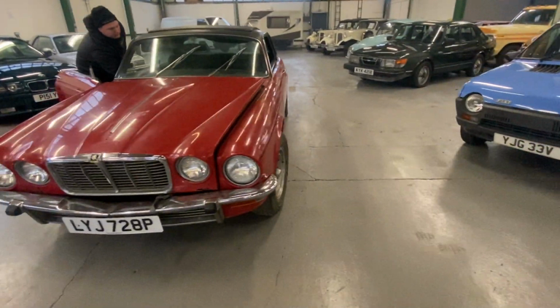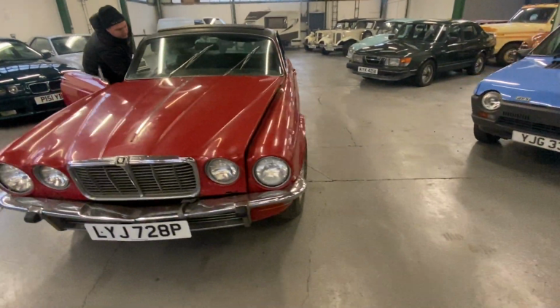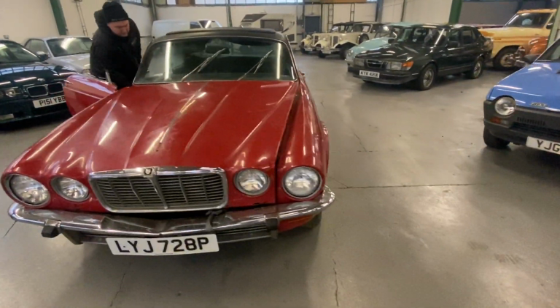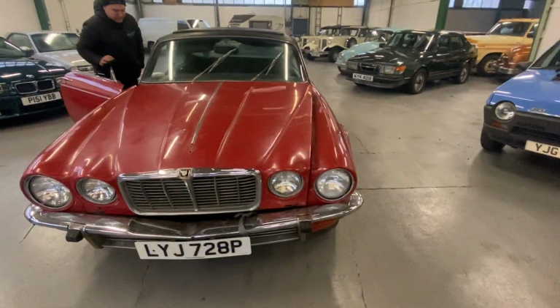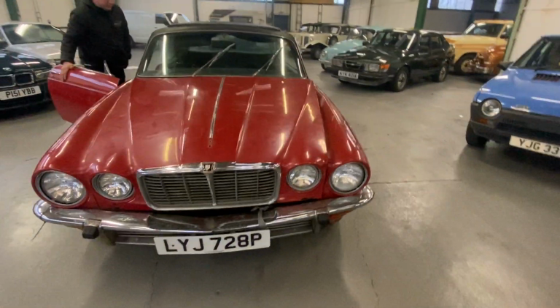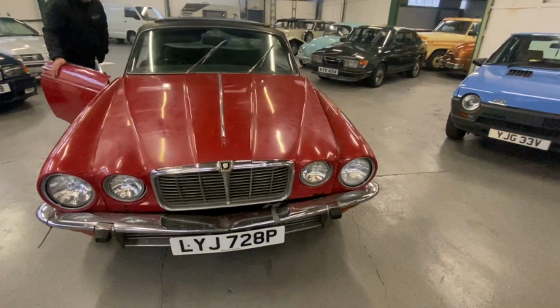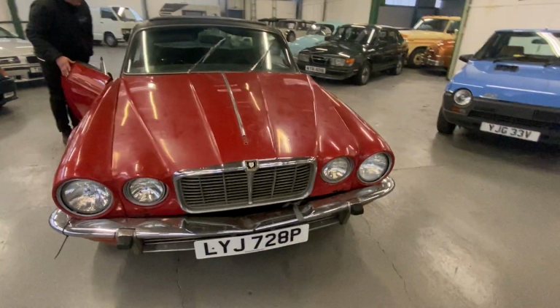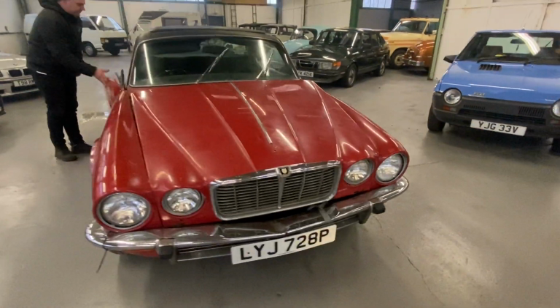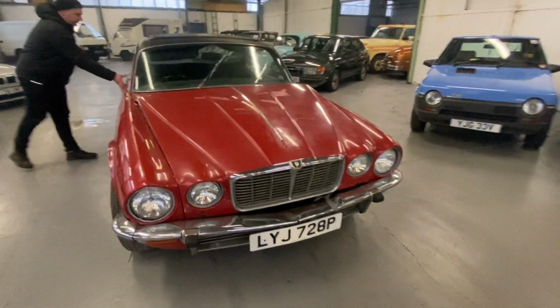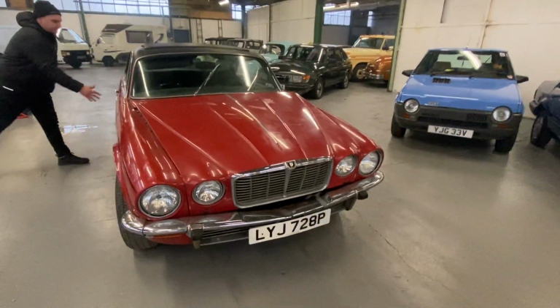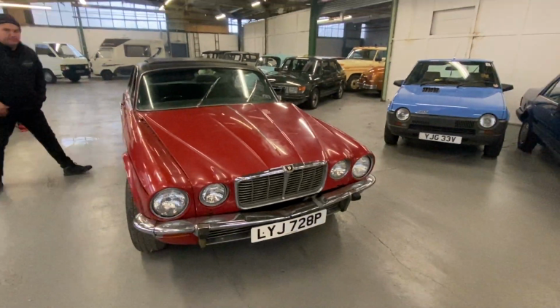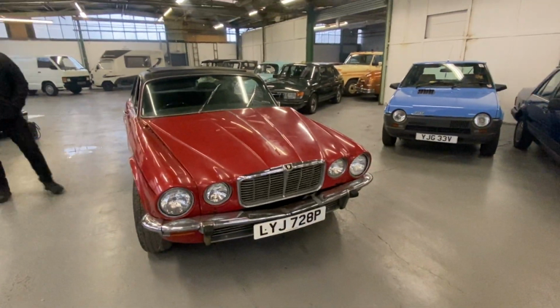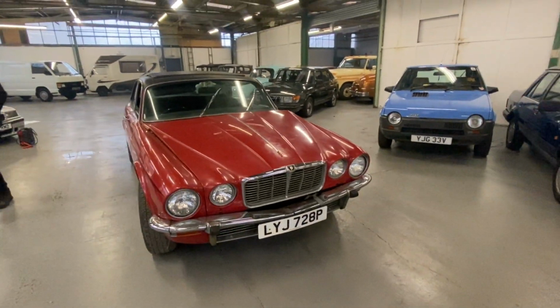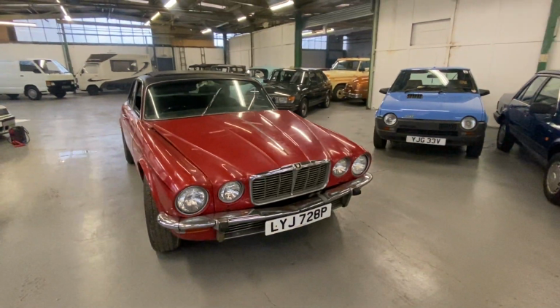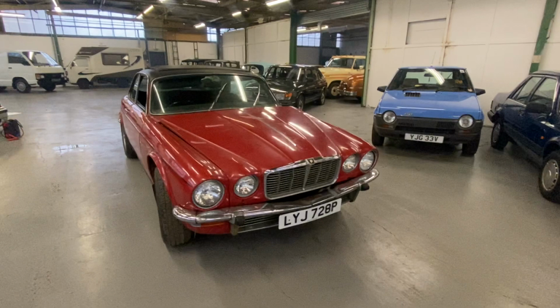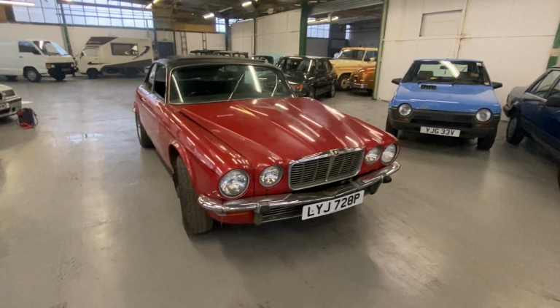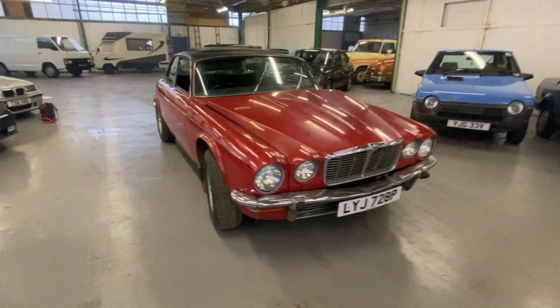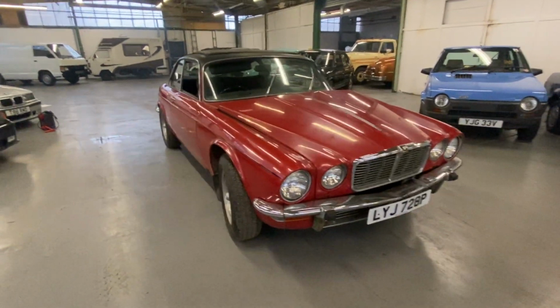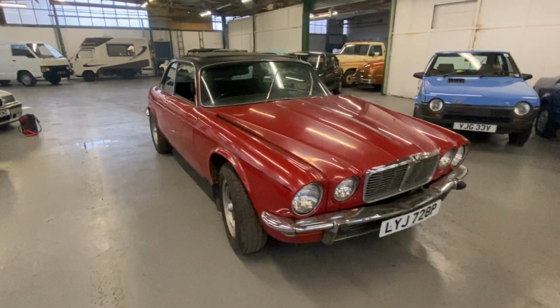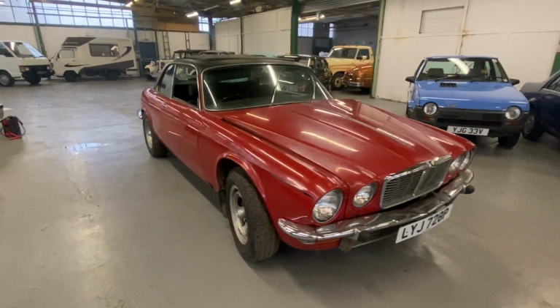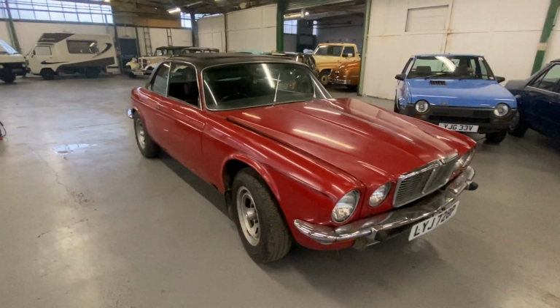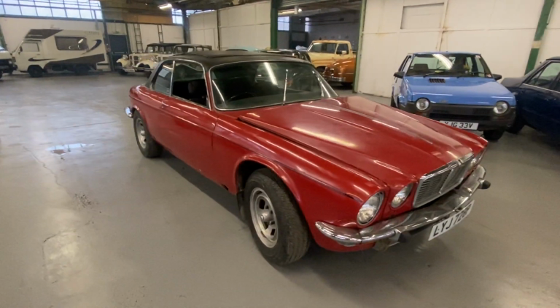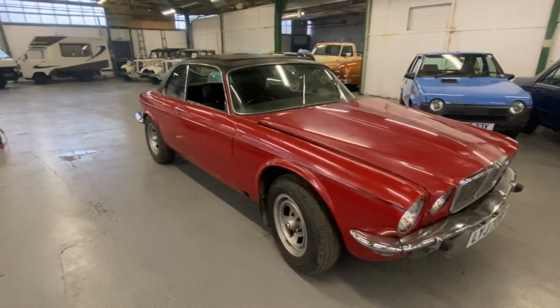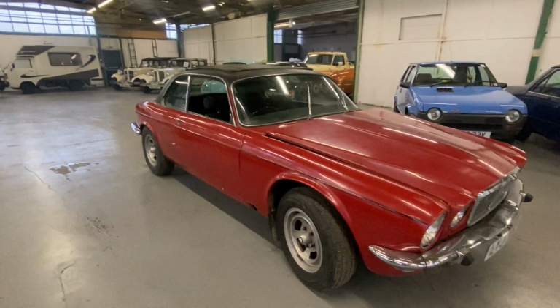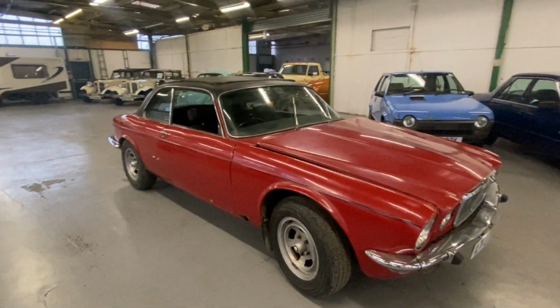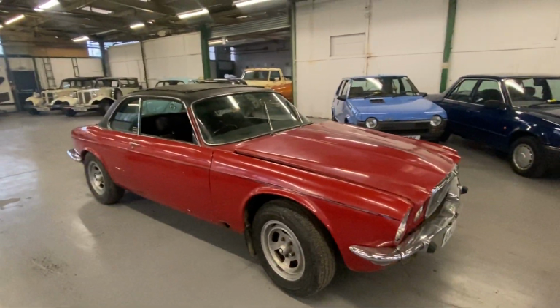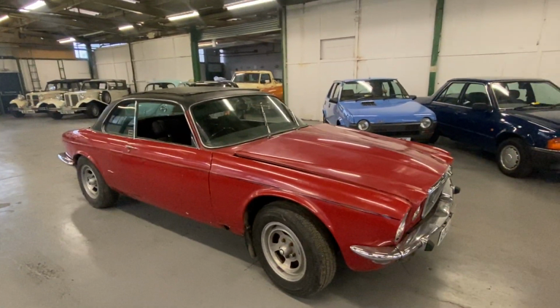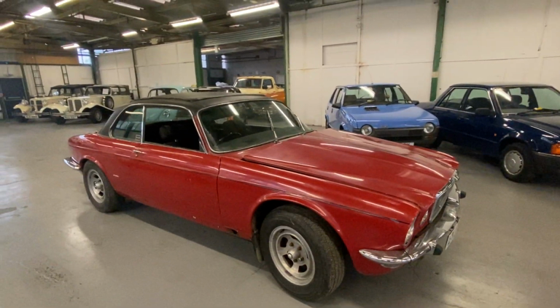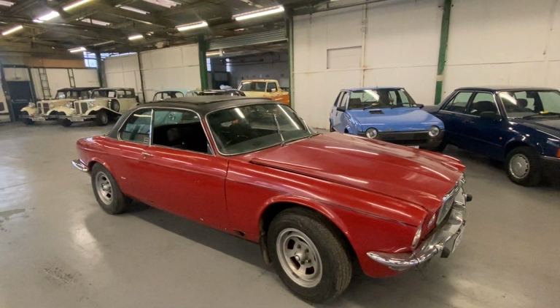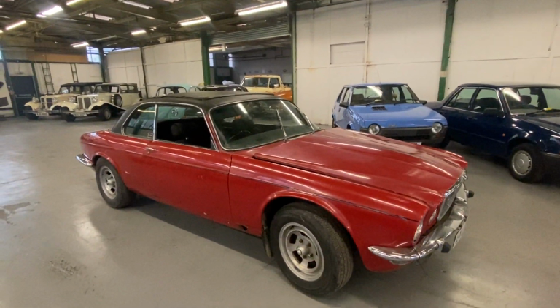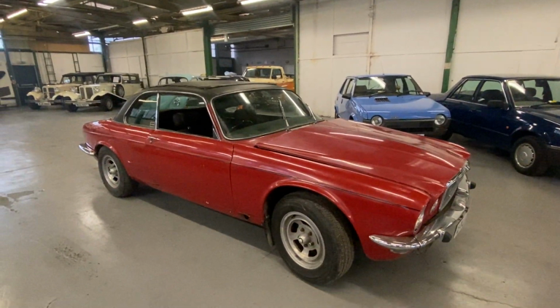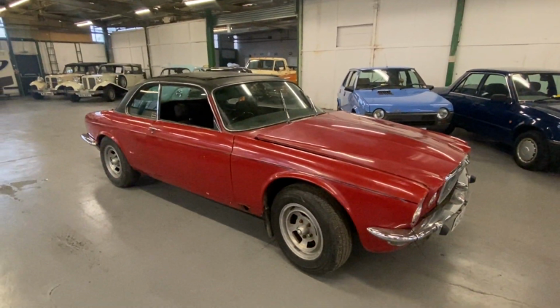There you have it - the Jaguar XJC project. It does start, it does drive, the brakes want some attention, but so does the bodywork.